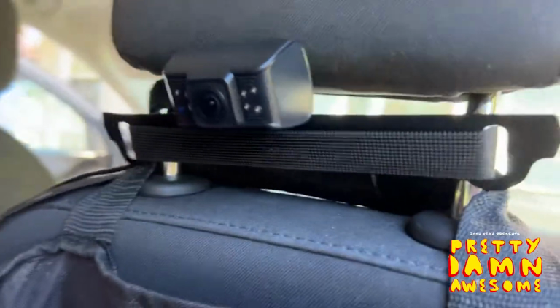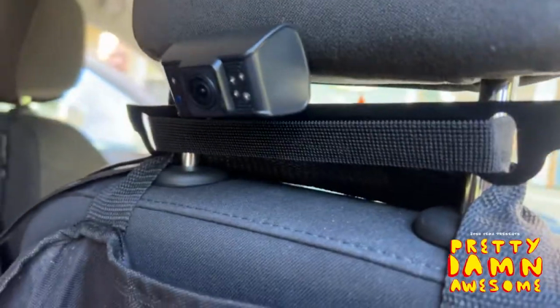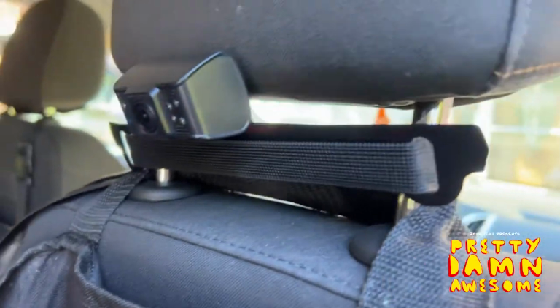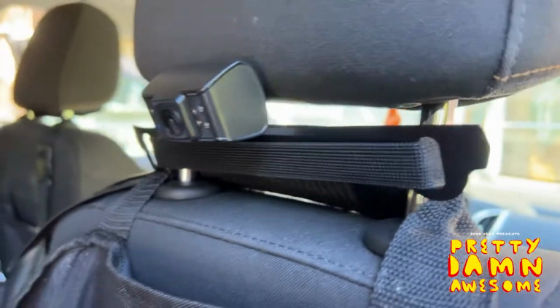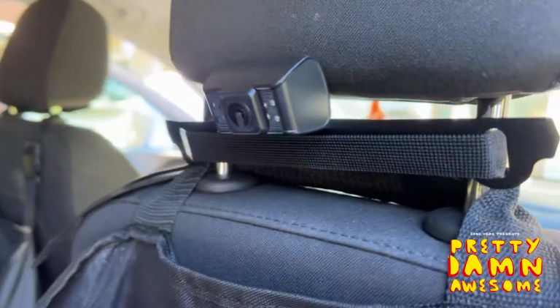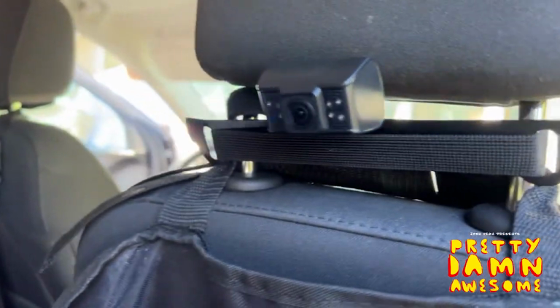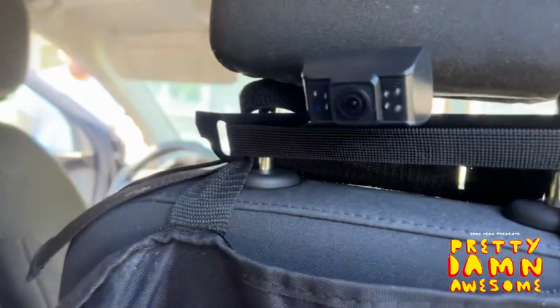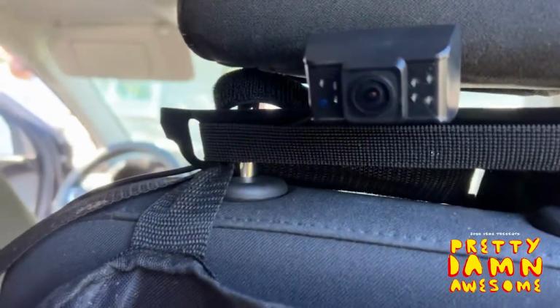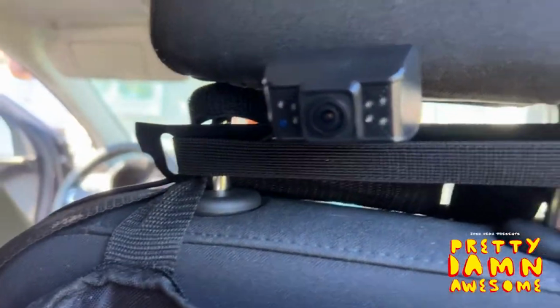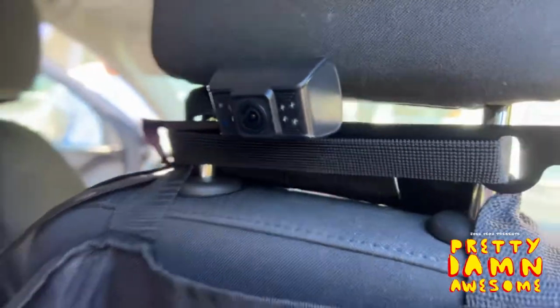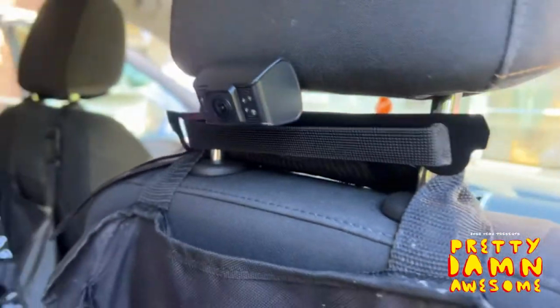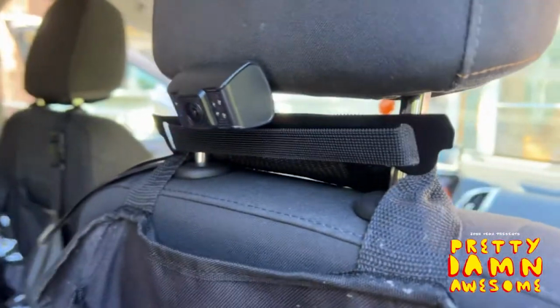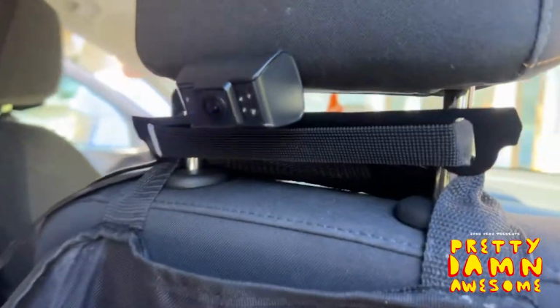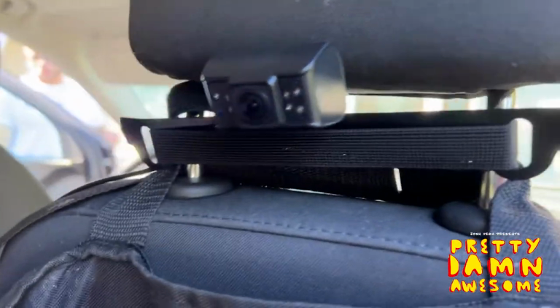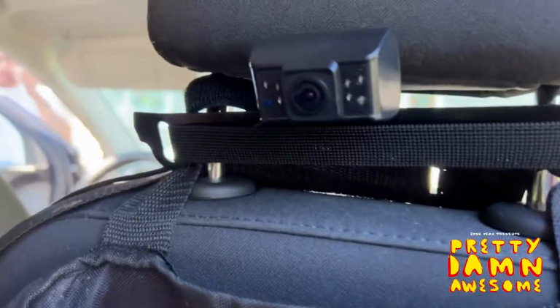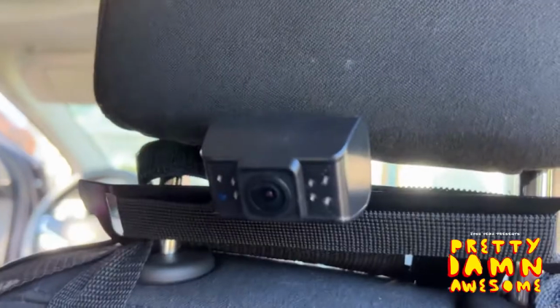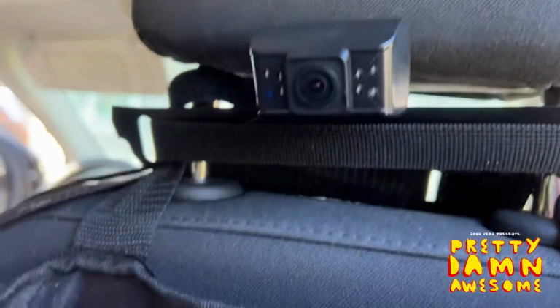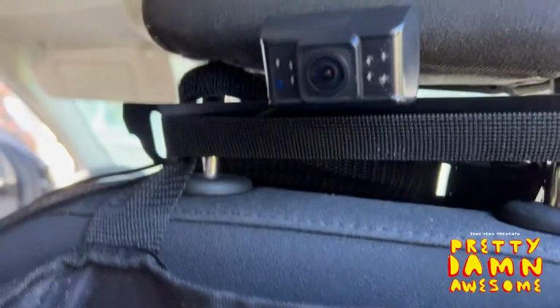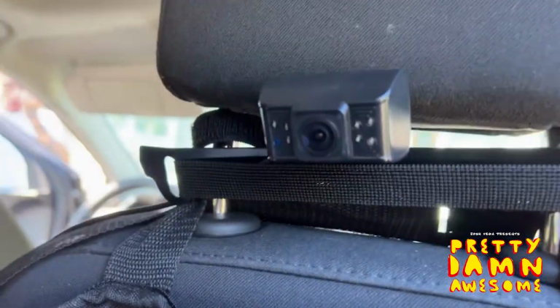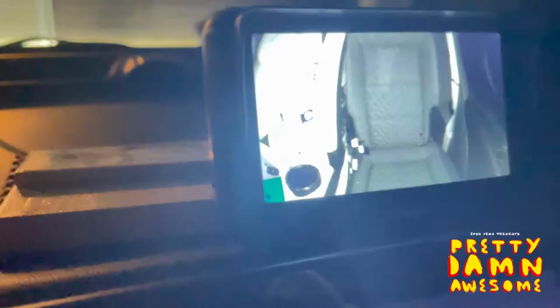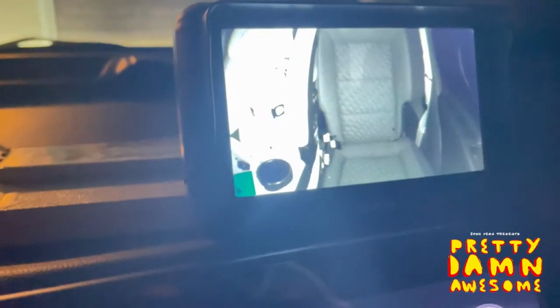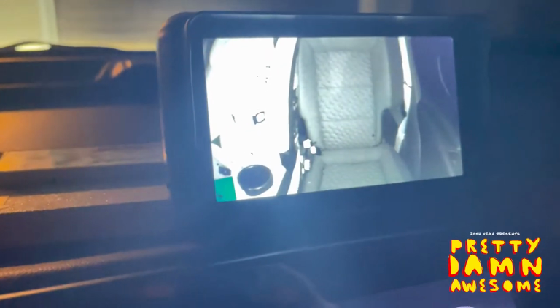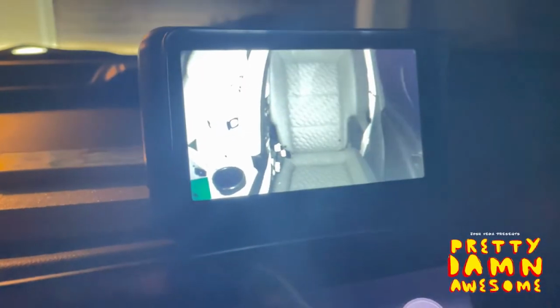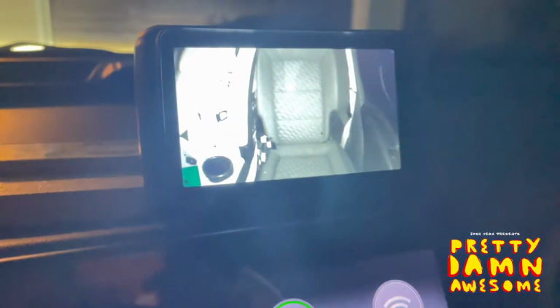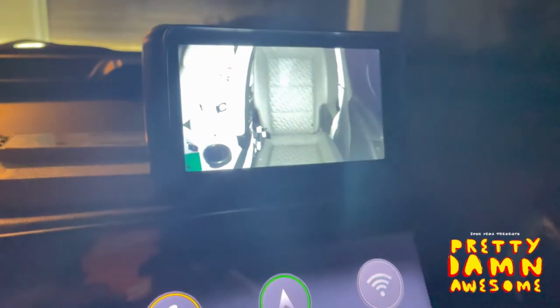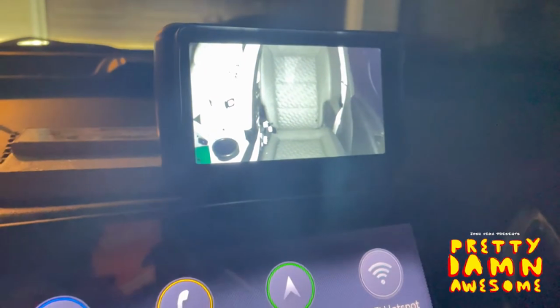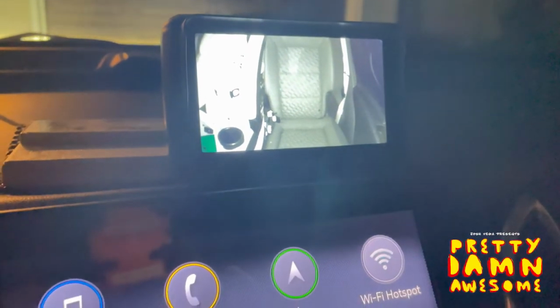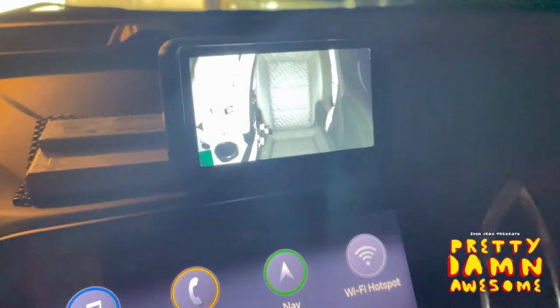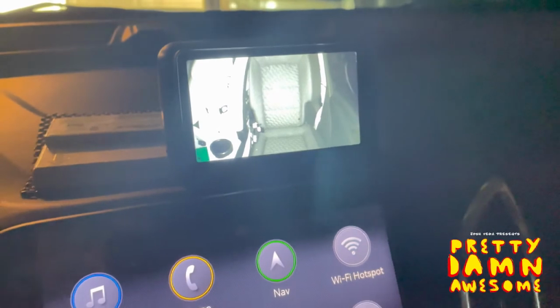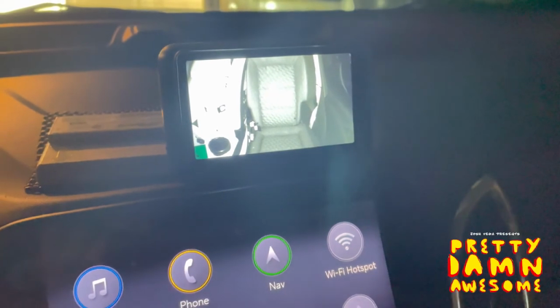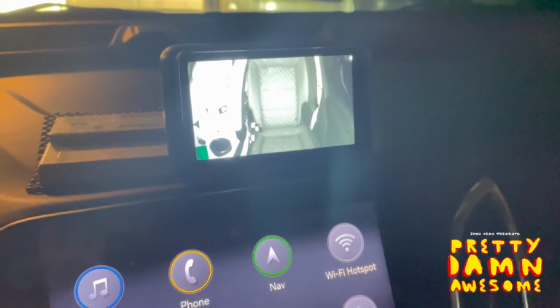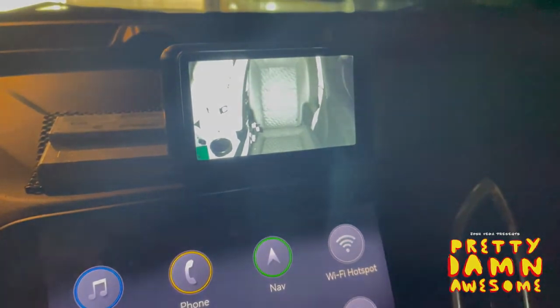No extra glare or faded out screen. The screen is beautiful — it's what I really love about this. And with the camera, you just tighten the strap around the headrest and you're great. Definitely check this out, it's pretty damn awesome.